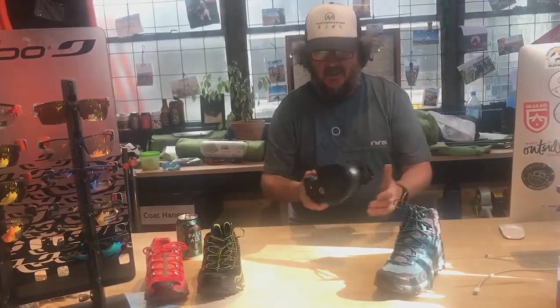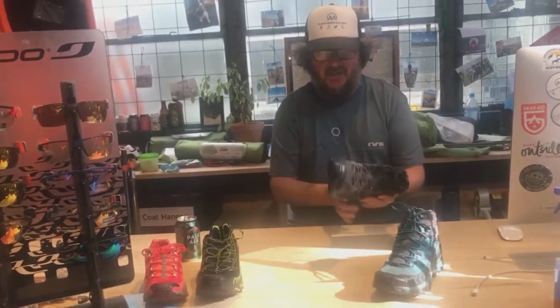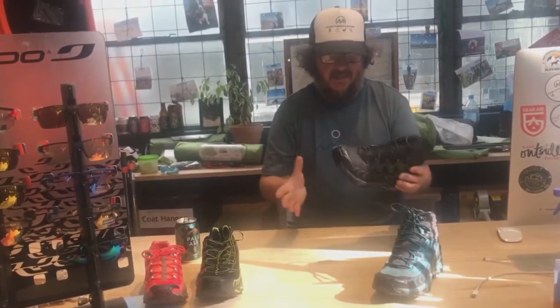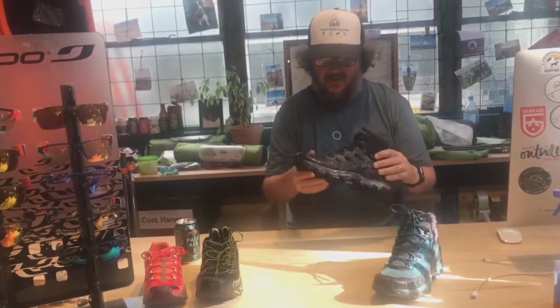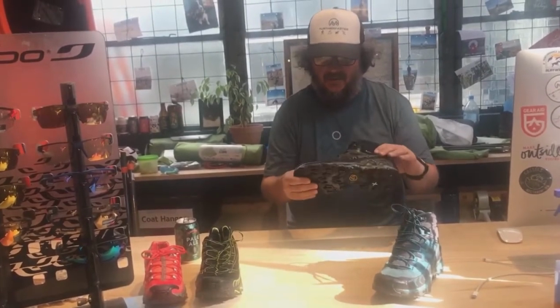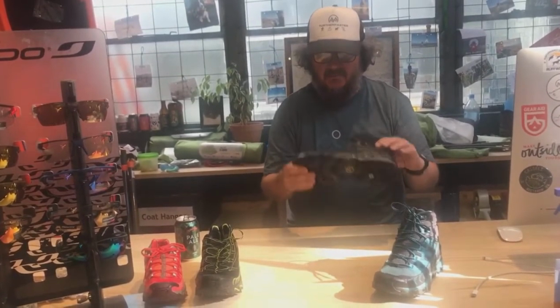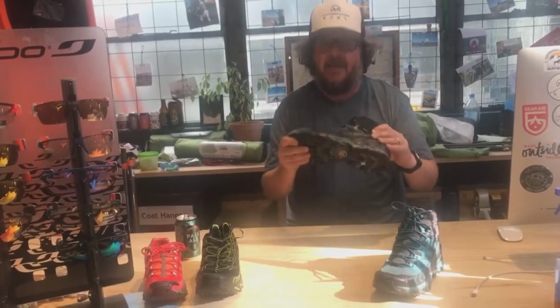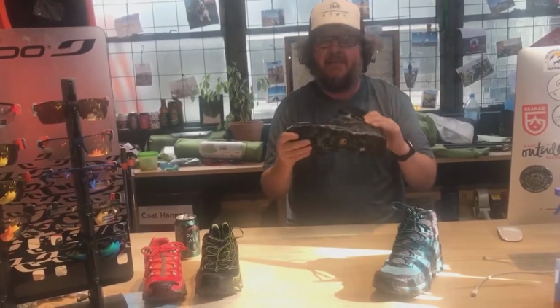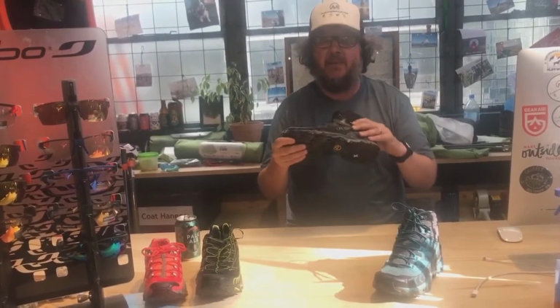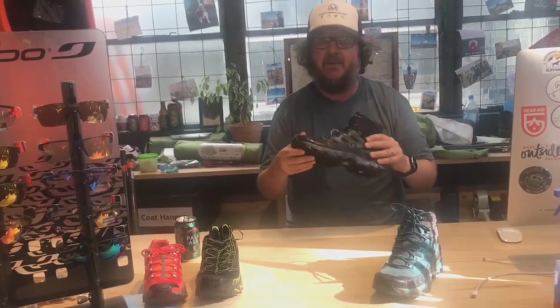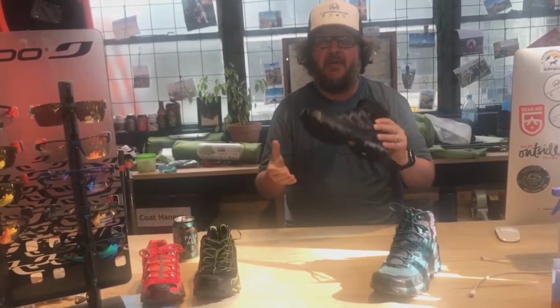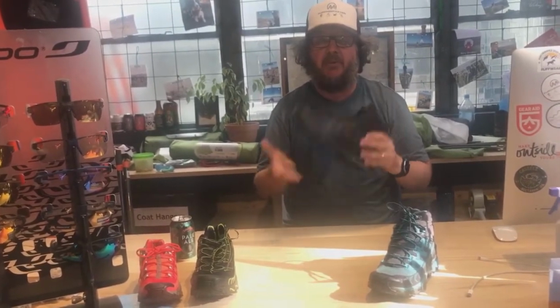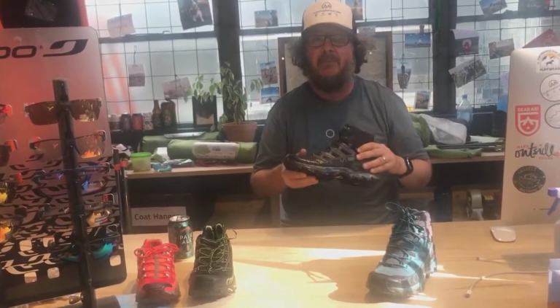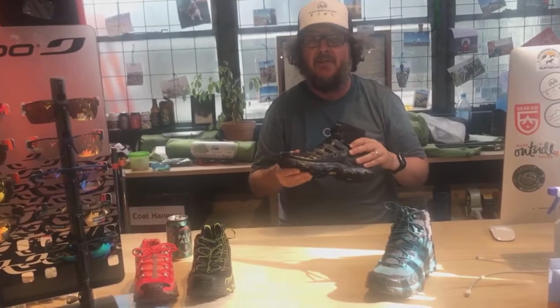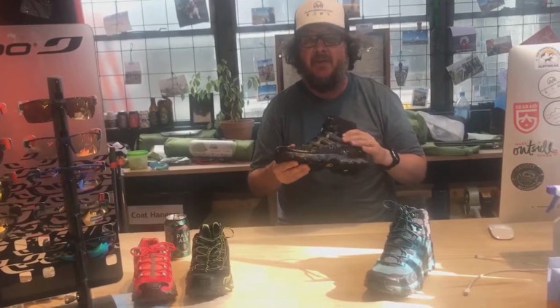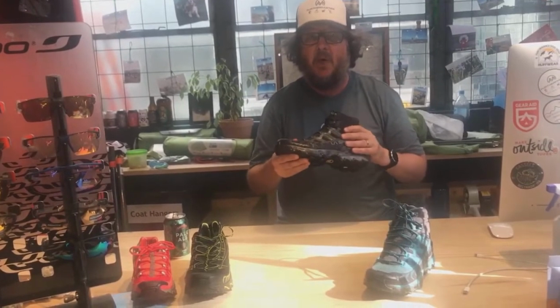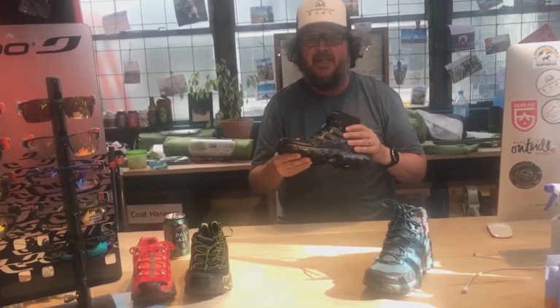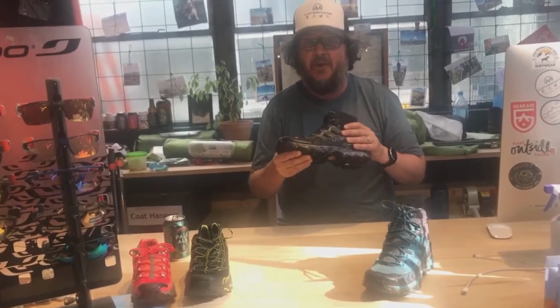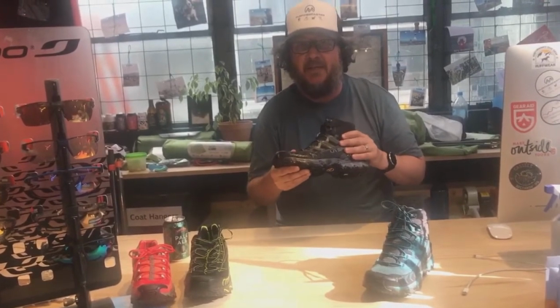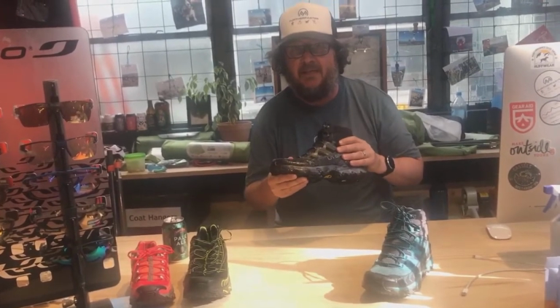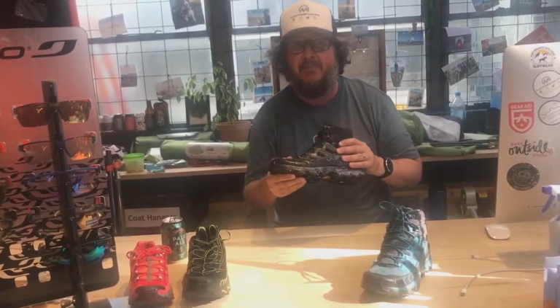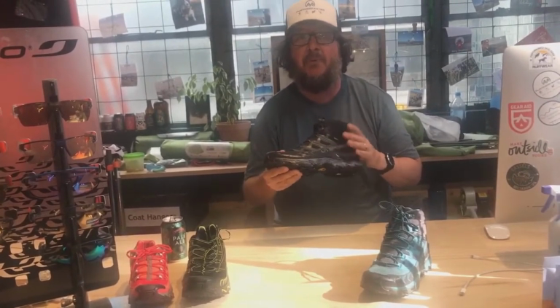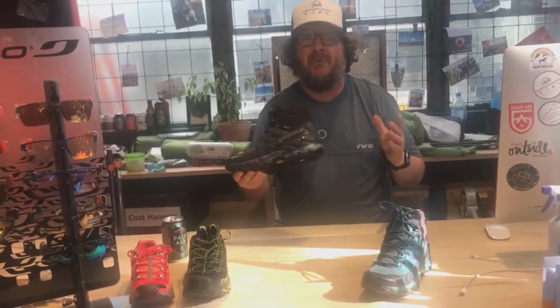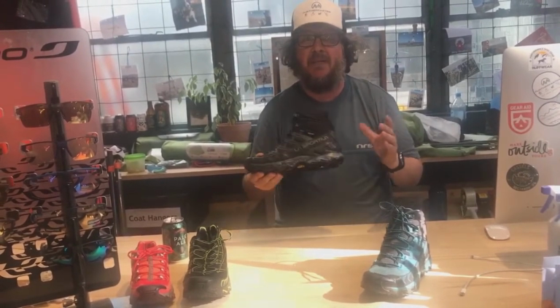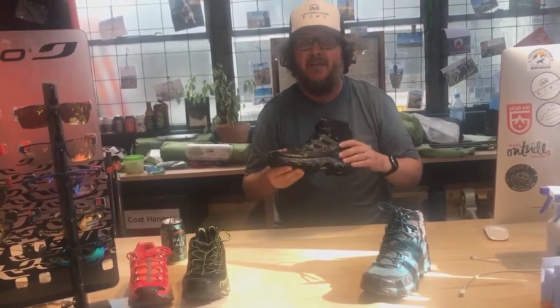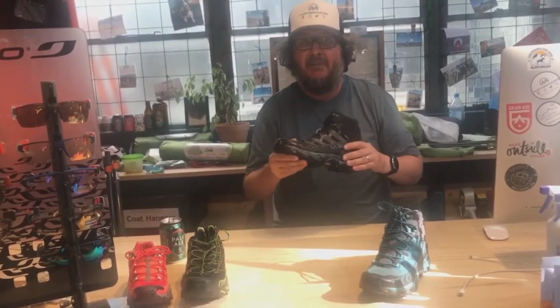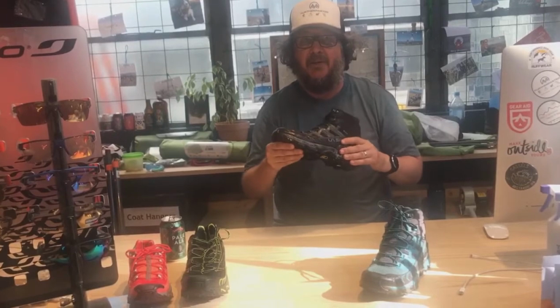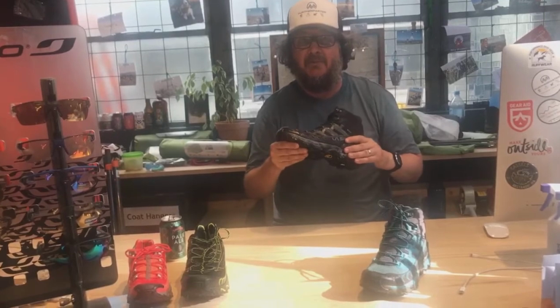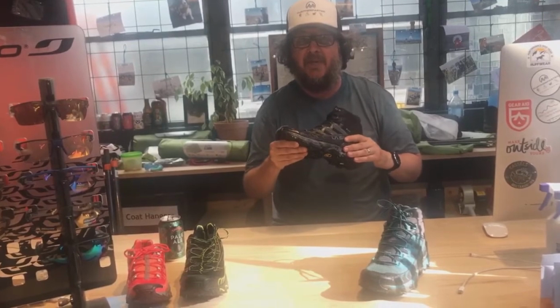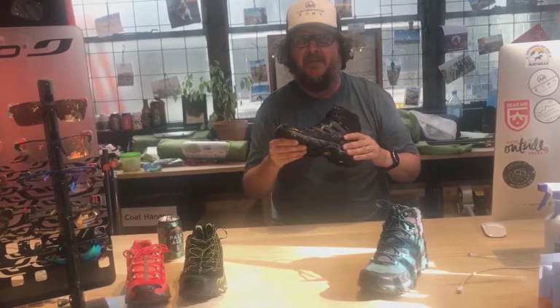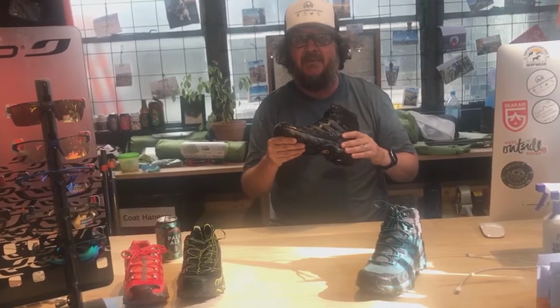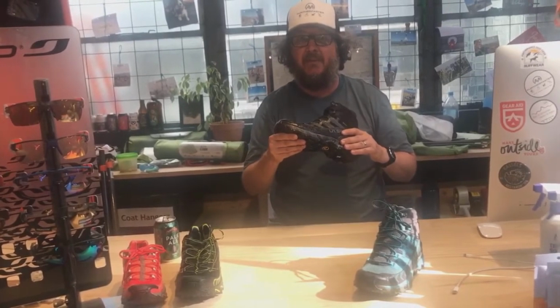So that is the Ultra Raptor Mid. That's available in store and probably on our website very soon. I hope you guys have a great weekend — it's going to be beautiful weather. Everybody get out there and enjoy themselves. I'll speak to you next week. Bye-bye.